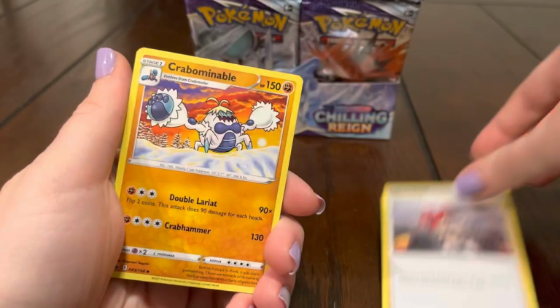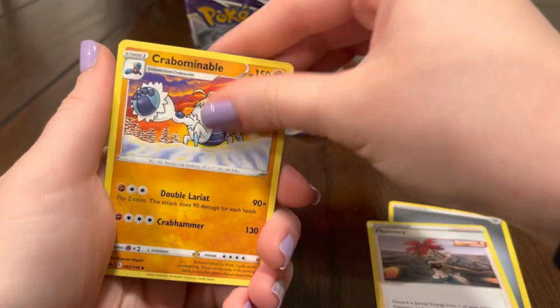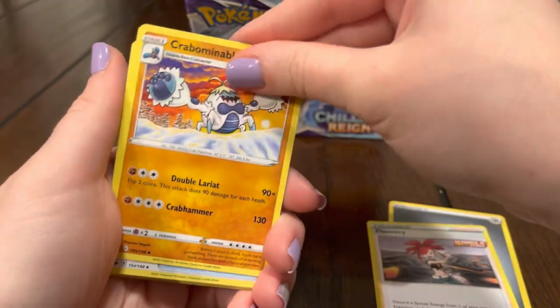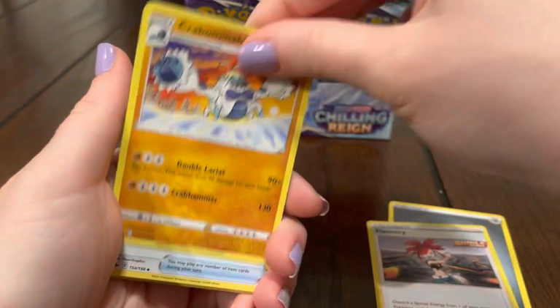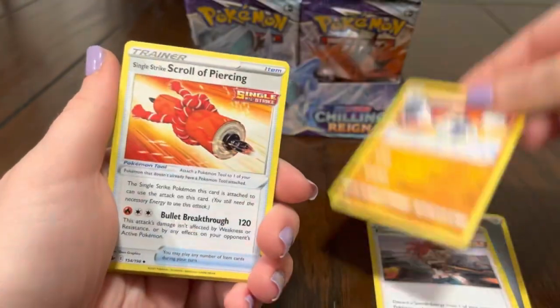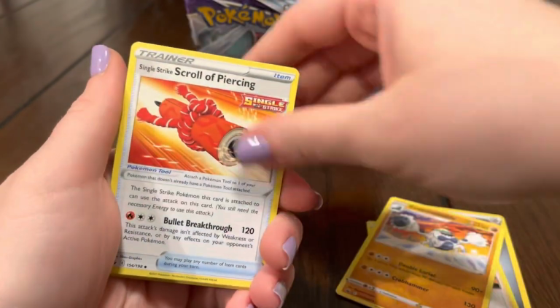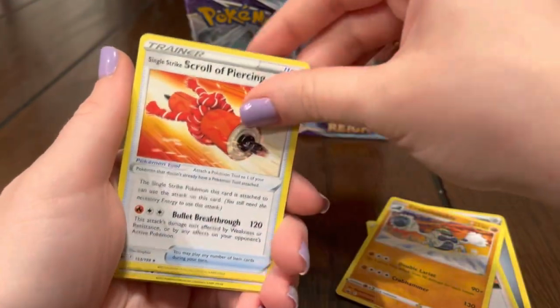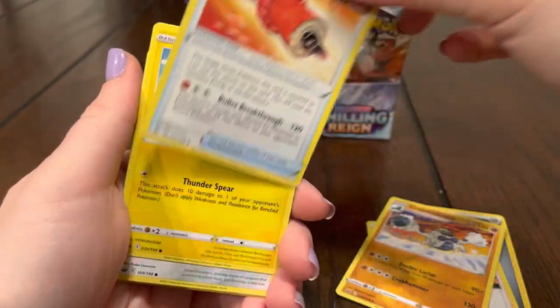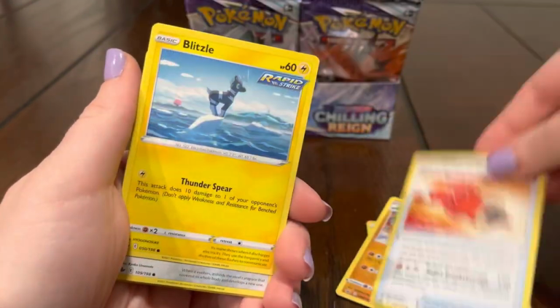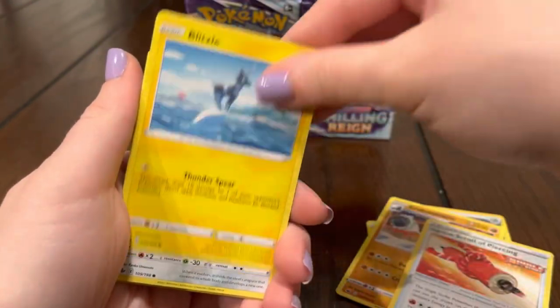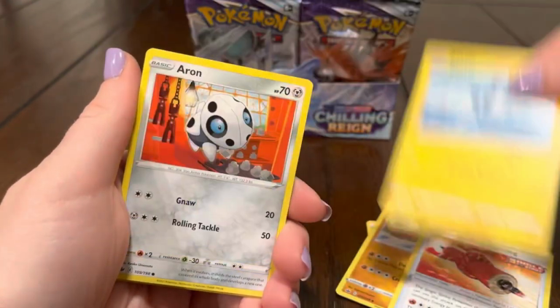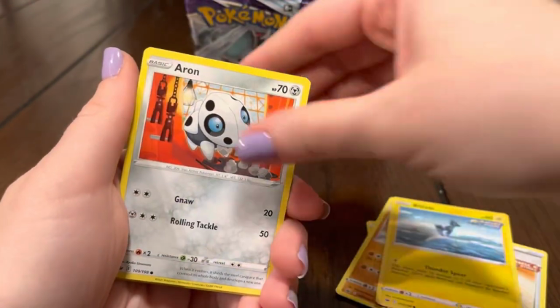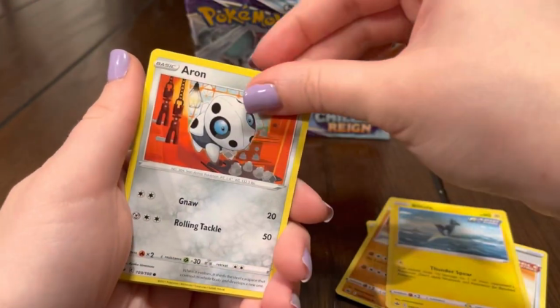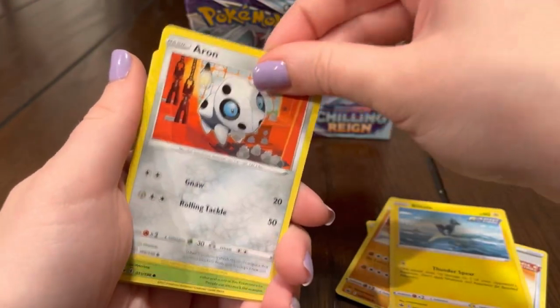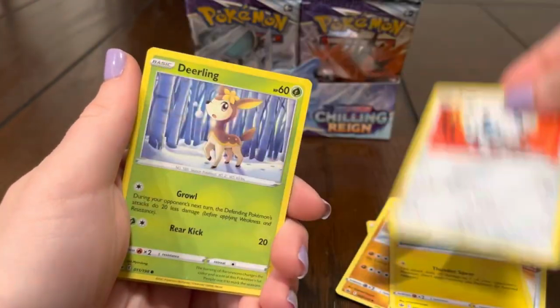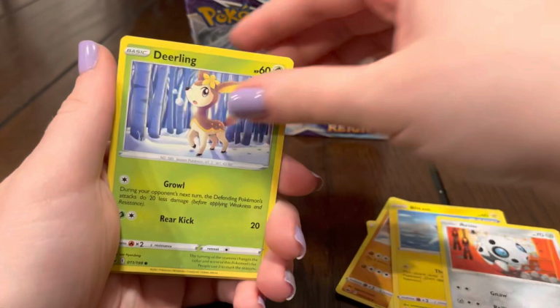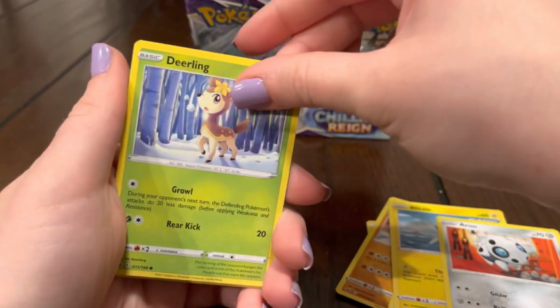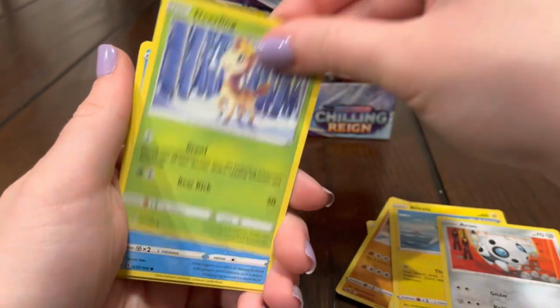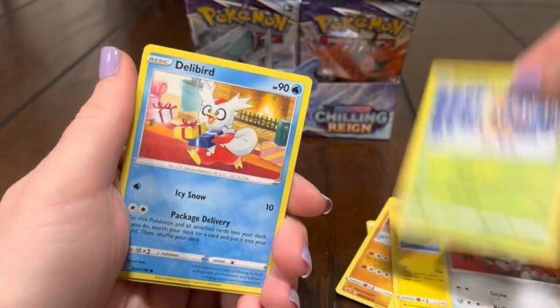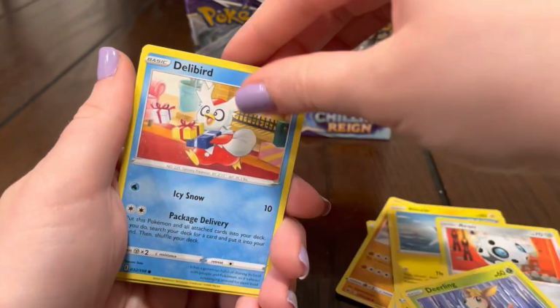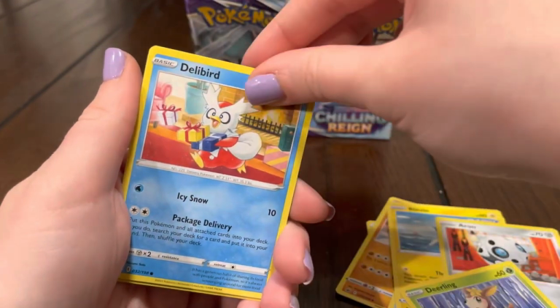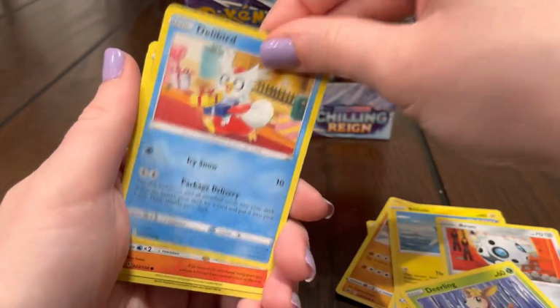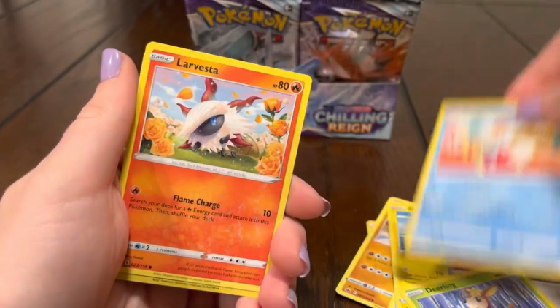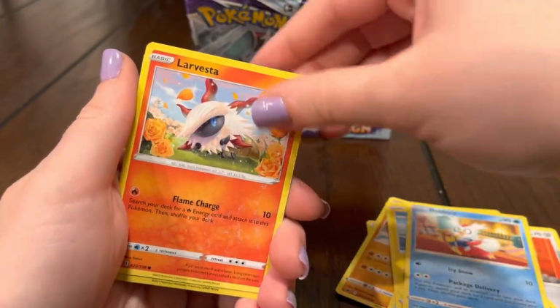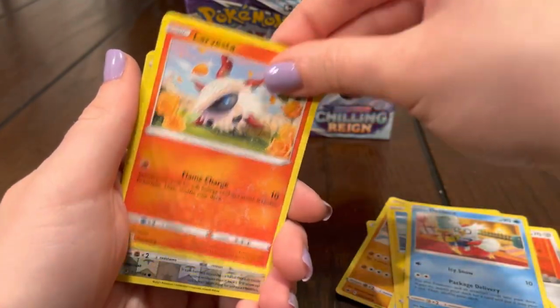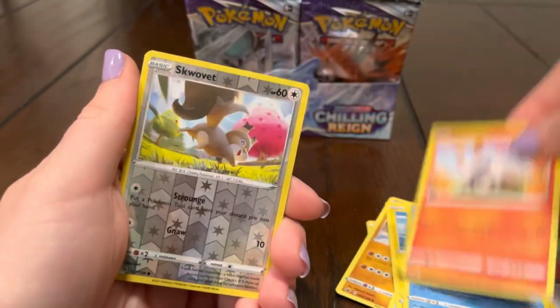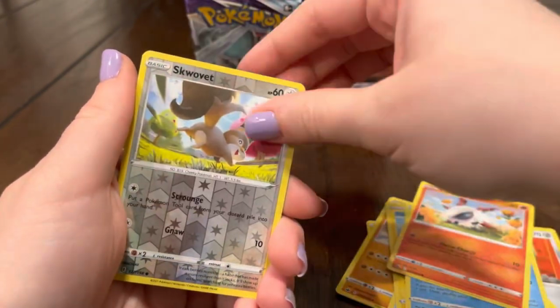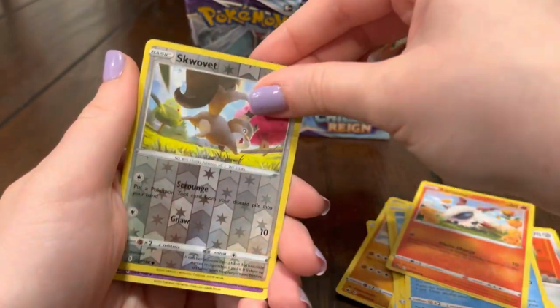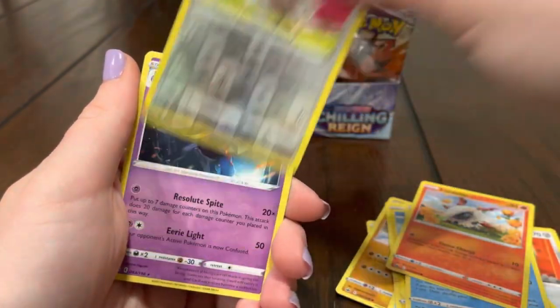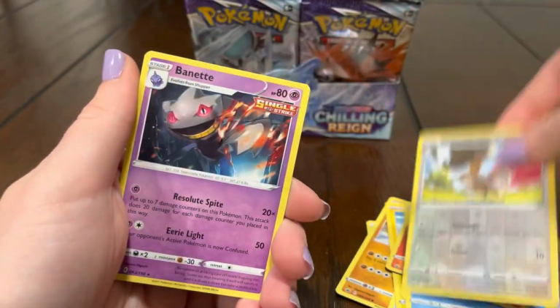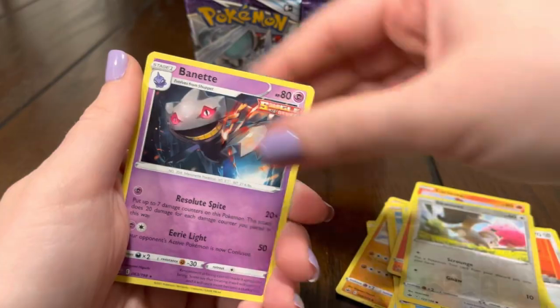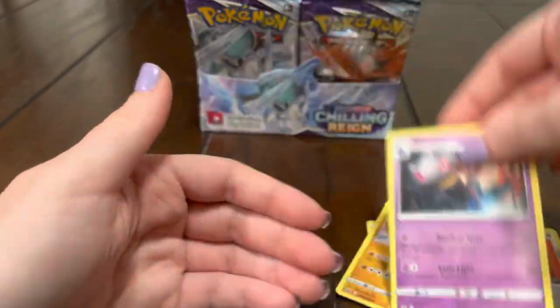Chilling Reign reminding us why it's called Chilling Pain — so much pain. Hopefully we pull that gold Snorlax though. Blitzle, Beartic, Deerling, Dilly Bird, Larvesta, Skullbit, Venipede.